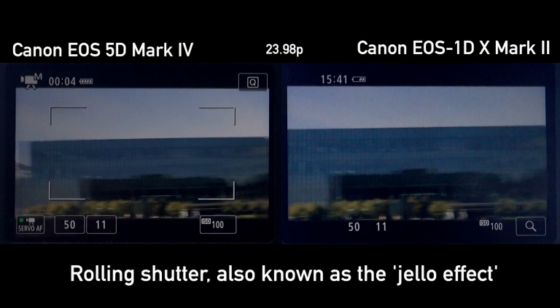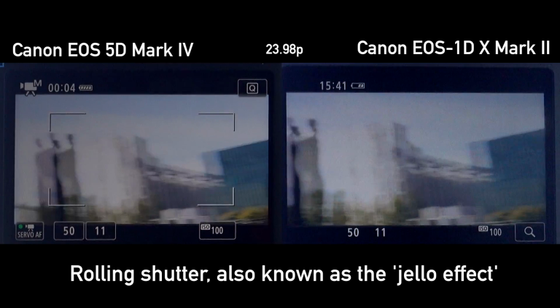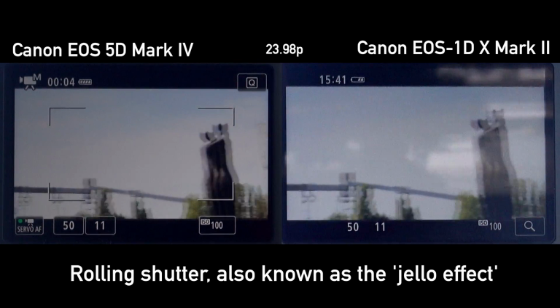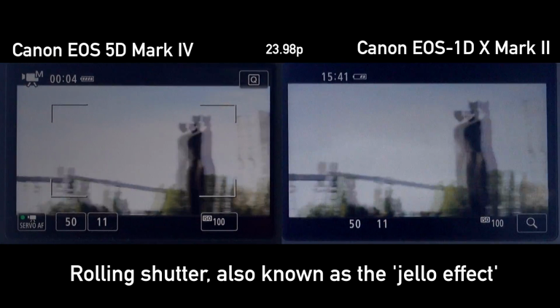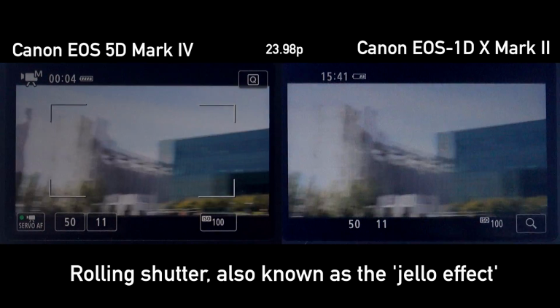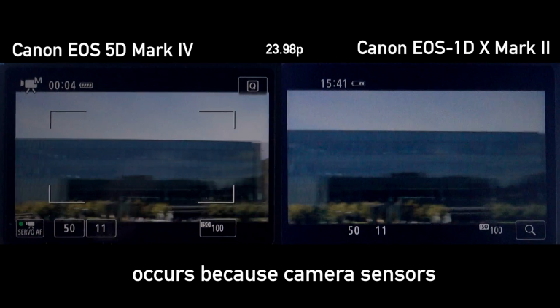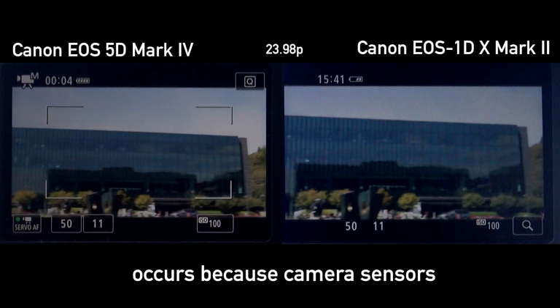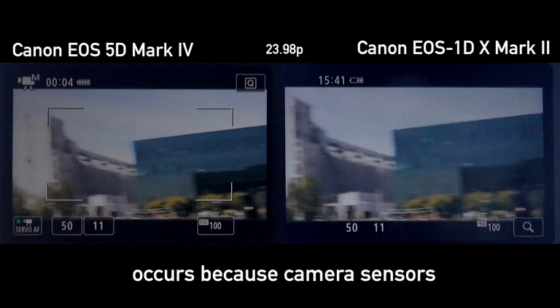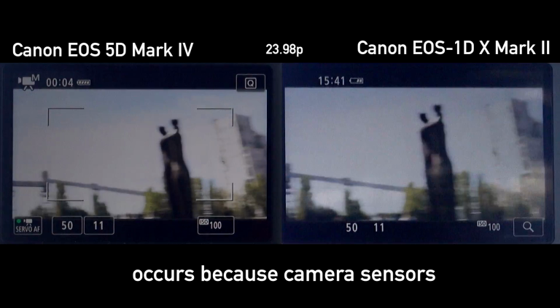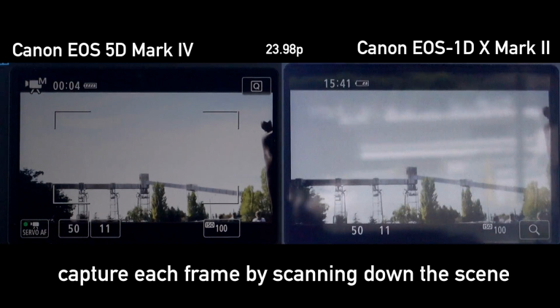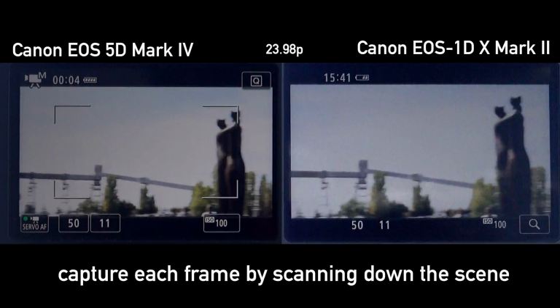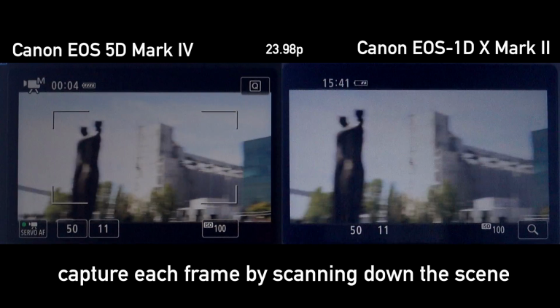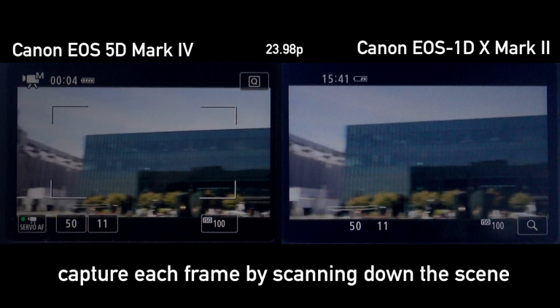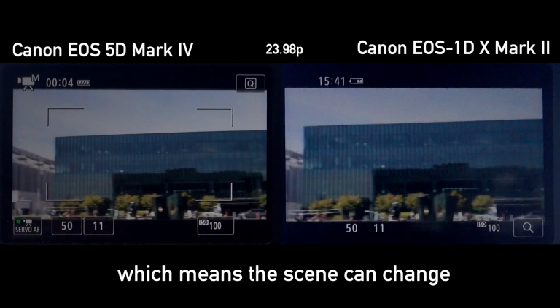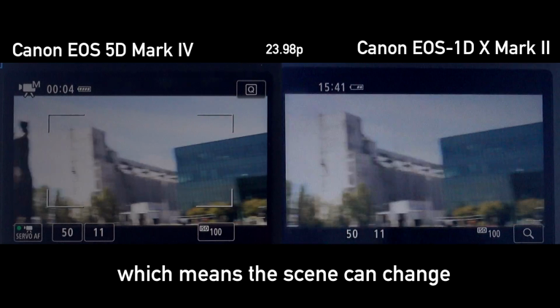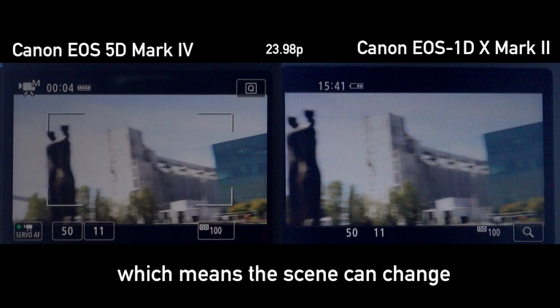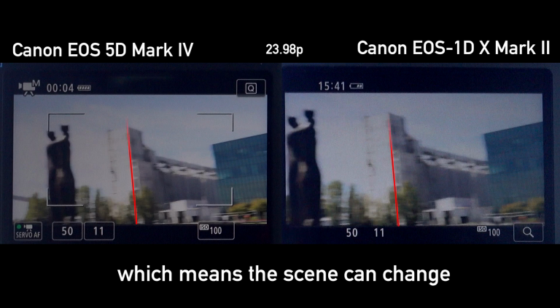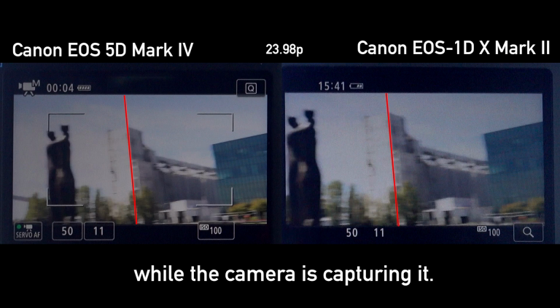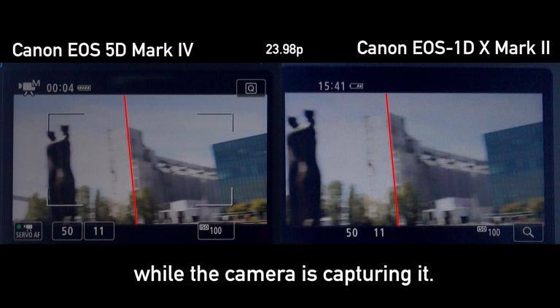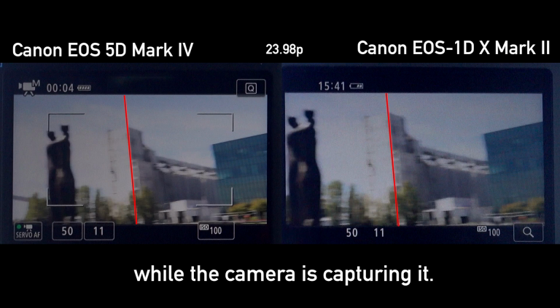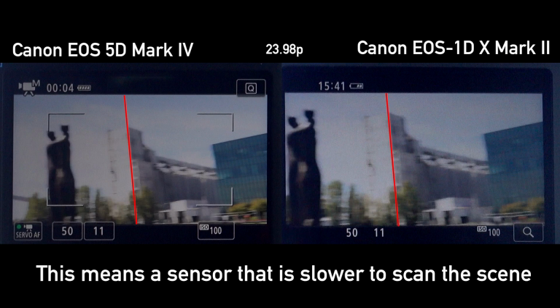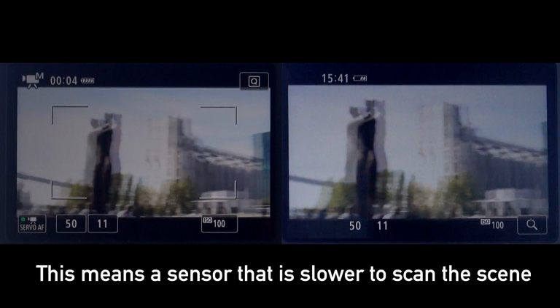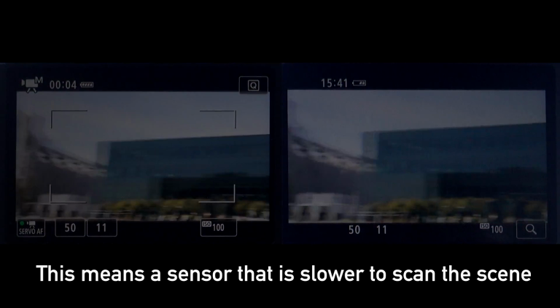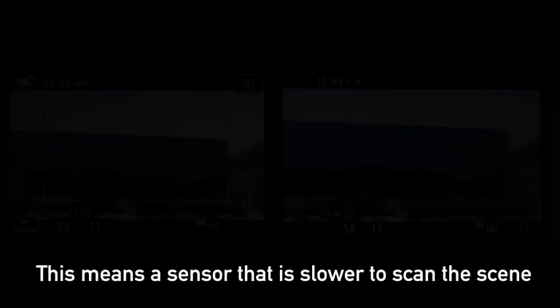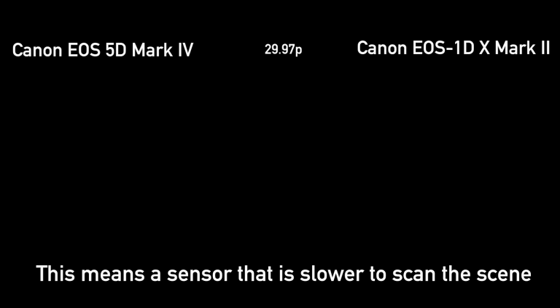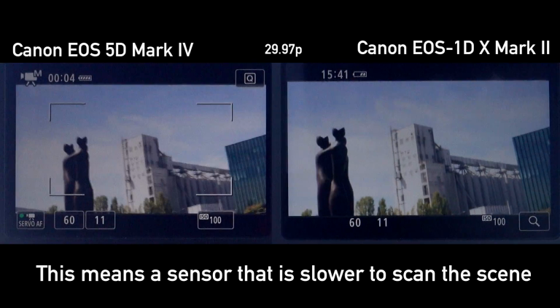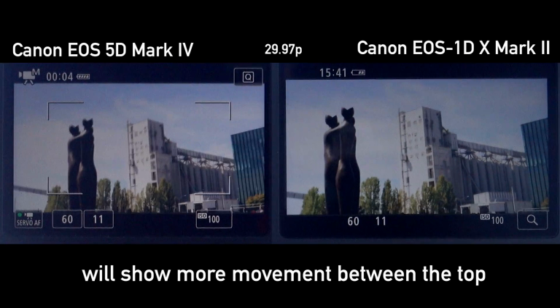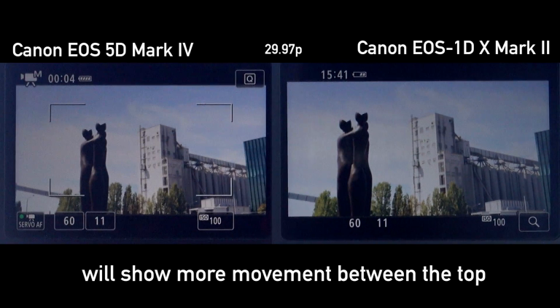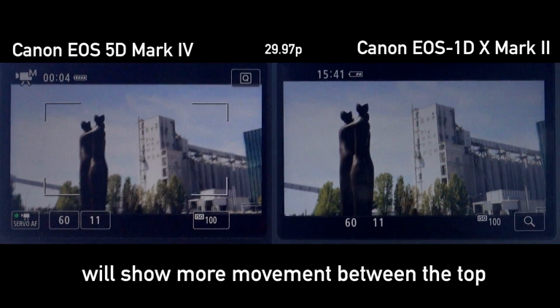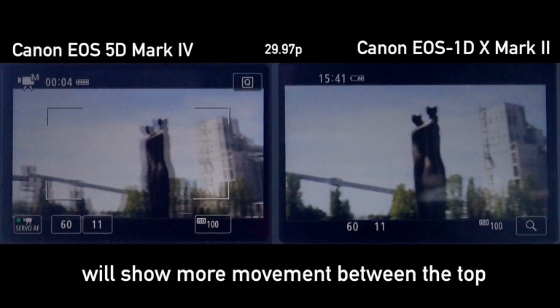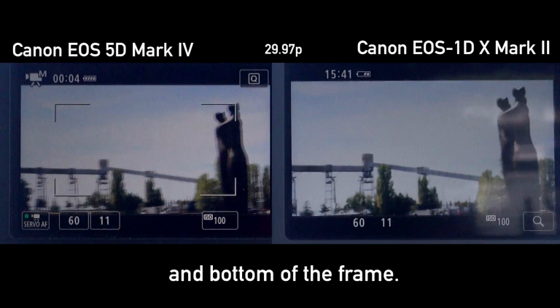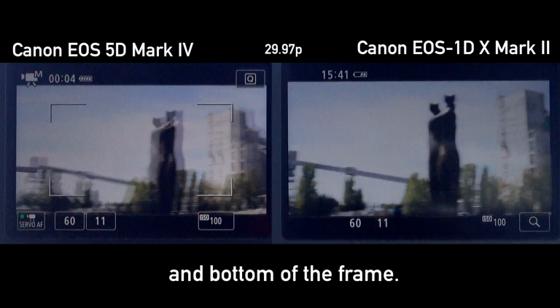Rolling shutter, also known as the jello effect, occurs because camera sensors capture each frame by scanning down the scene, which means the scene can change while the camera is capturing it. This means the sensor that's slower to scan the scene will show more movement between the top and bottom of the frame.